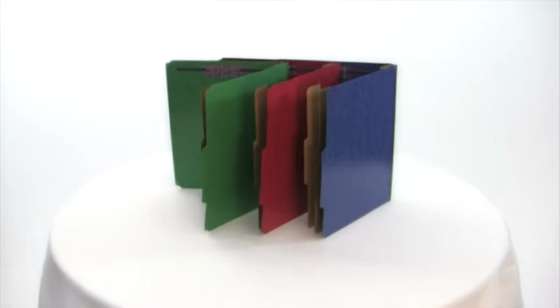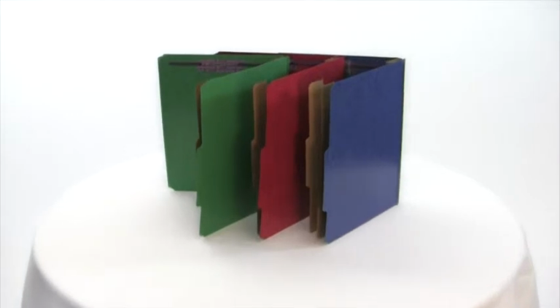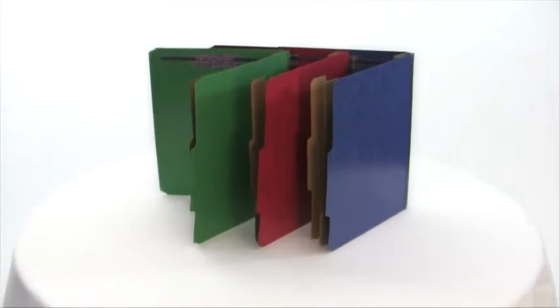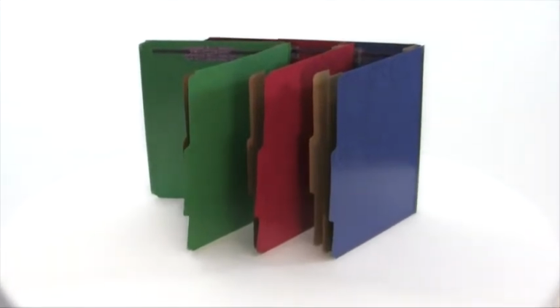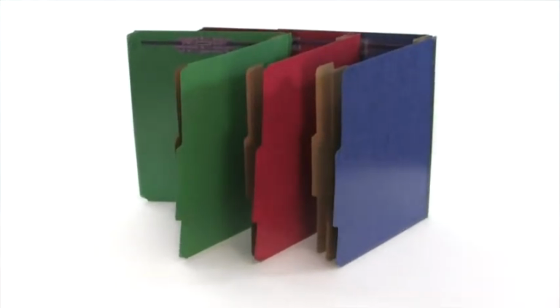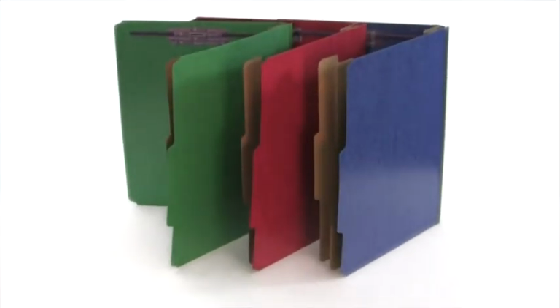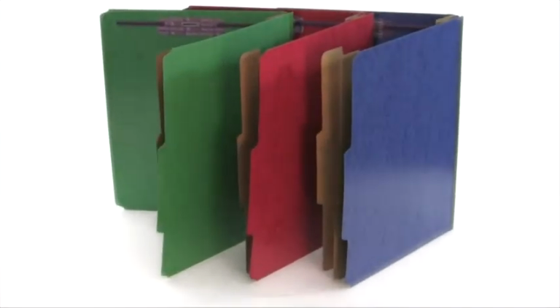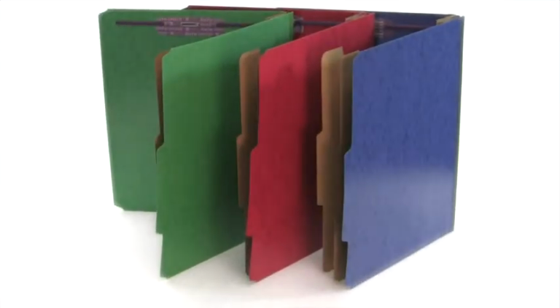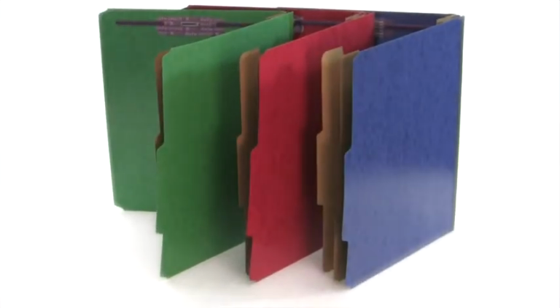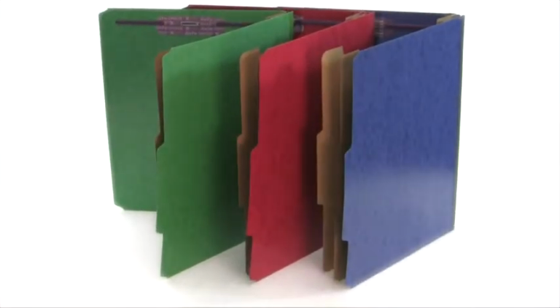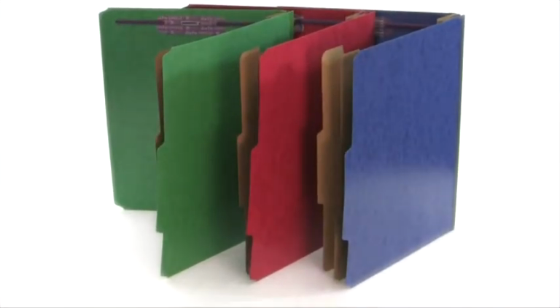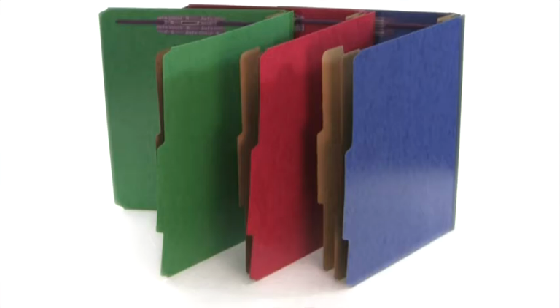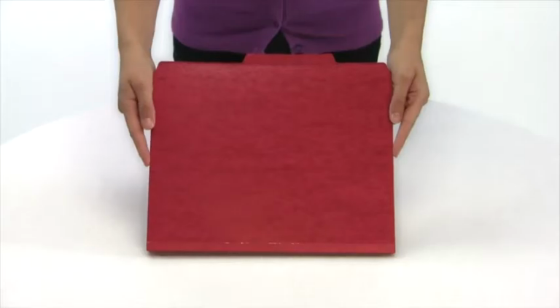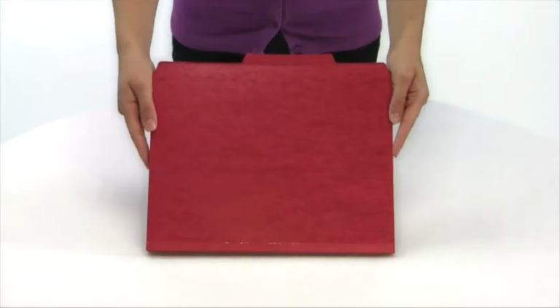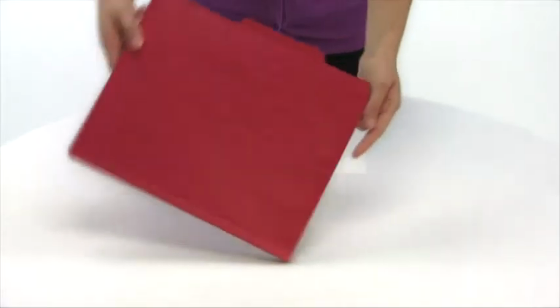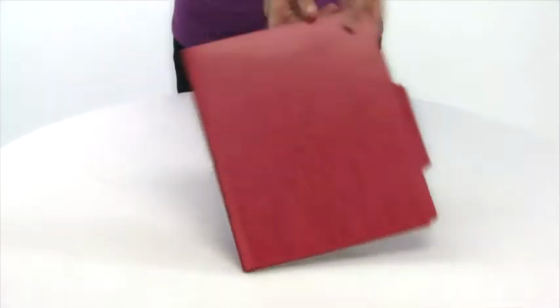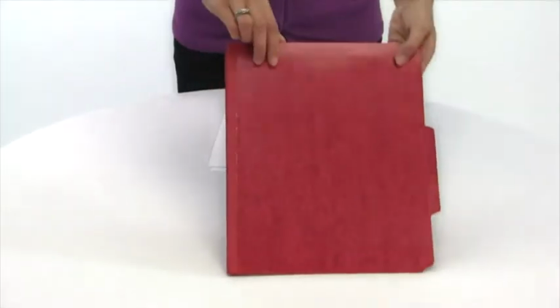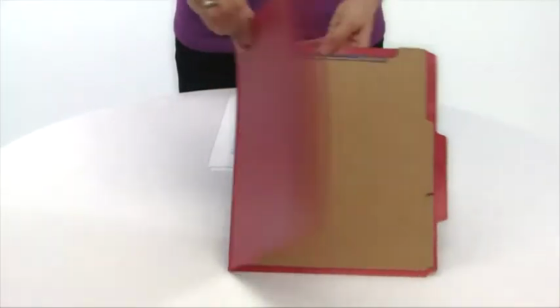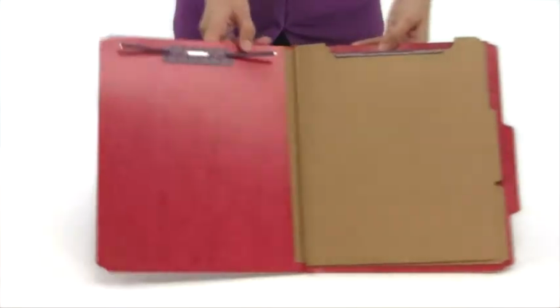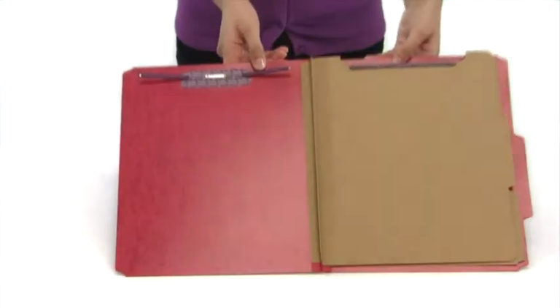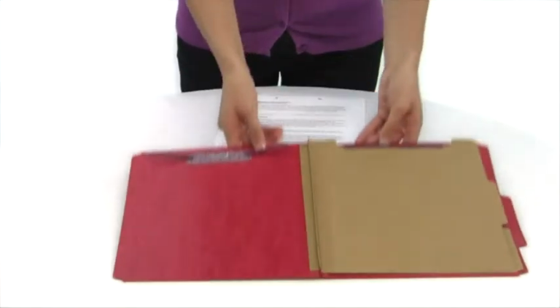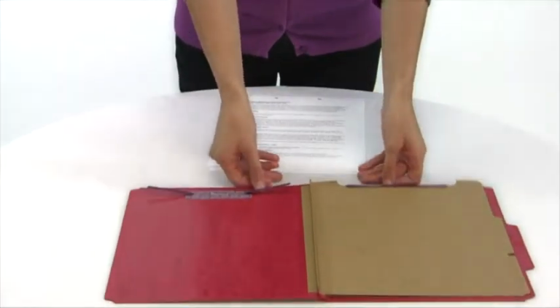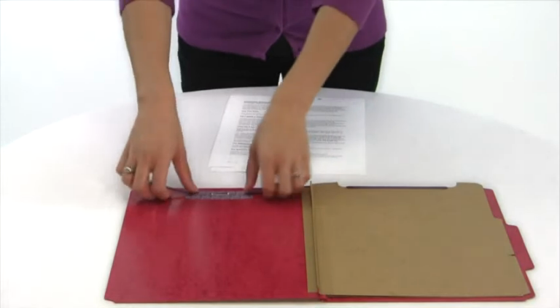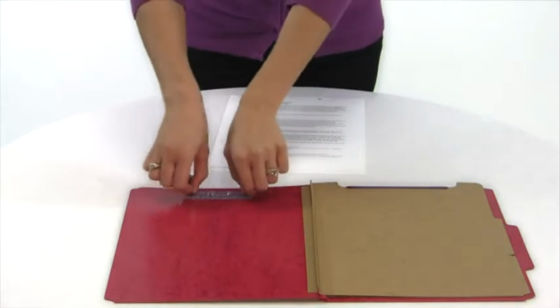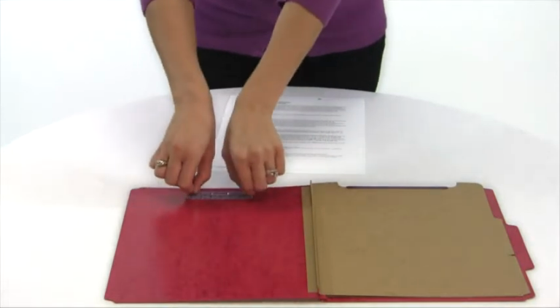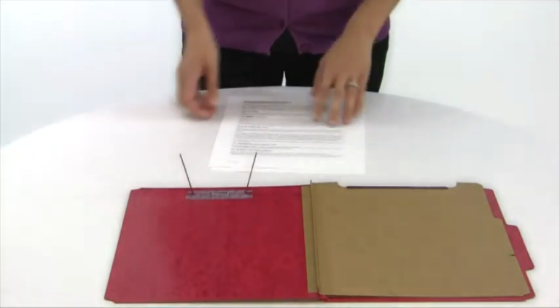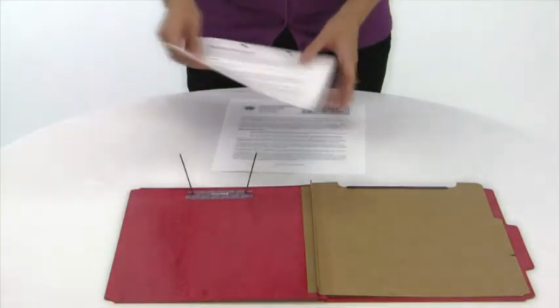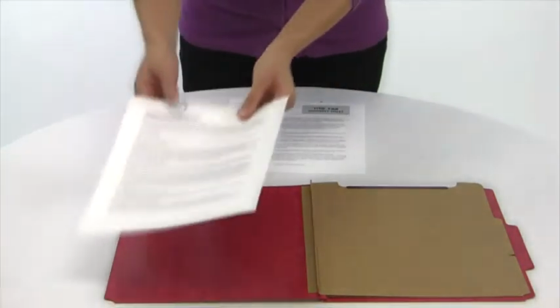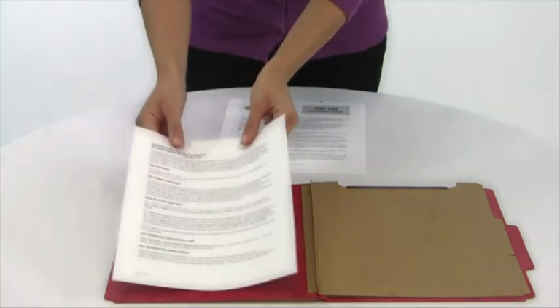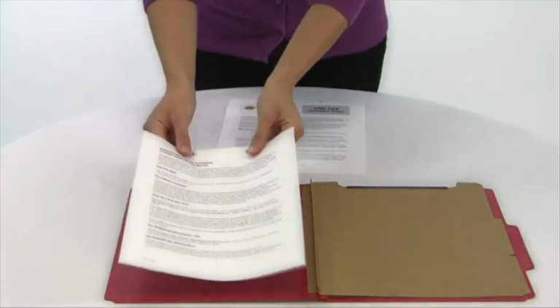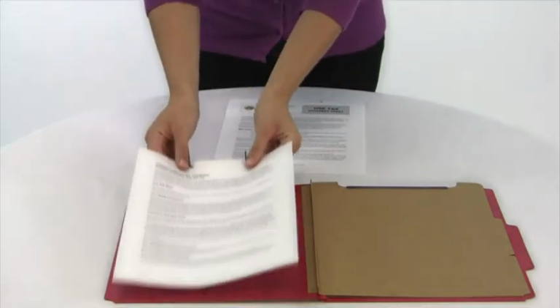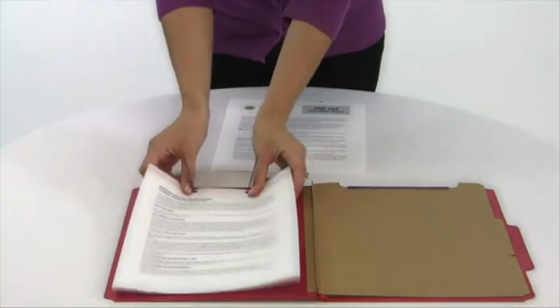Smead's classification folders are a great way to securely organize your most important documents. Available with one, two, or three dividers, these organizing marvels provide up to eight separate filing surfaces for ultimate flexibility.